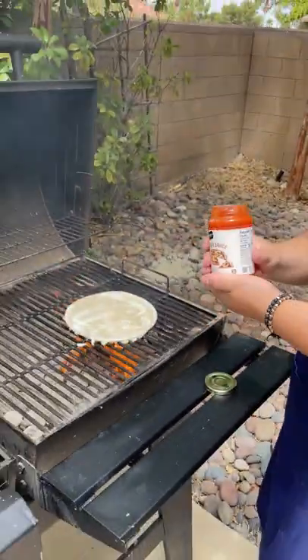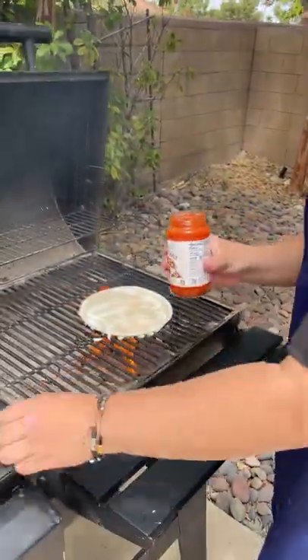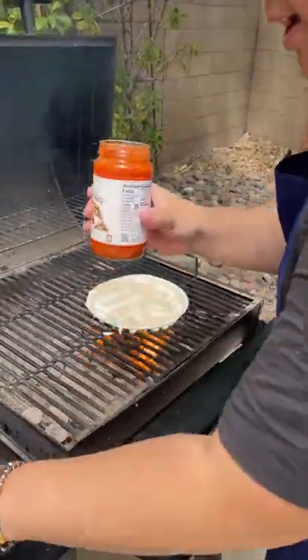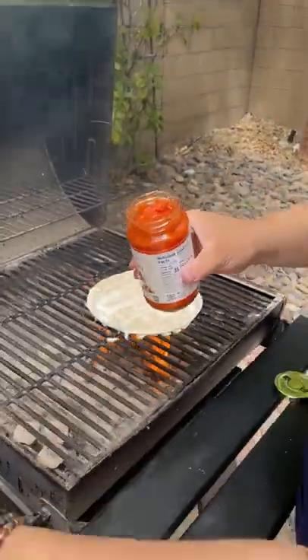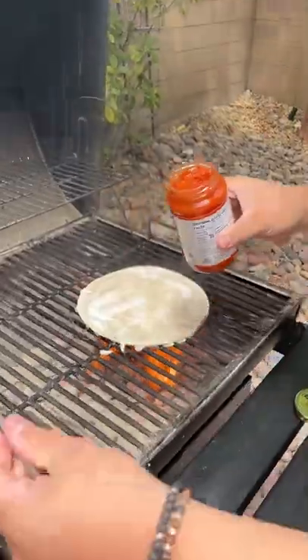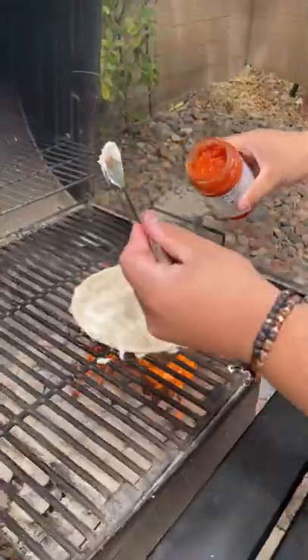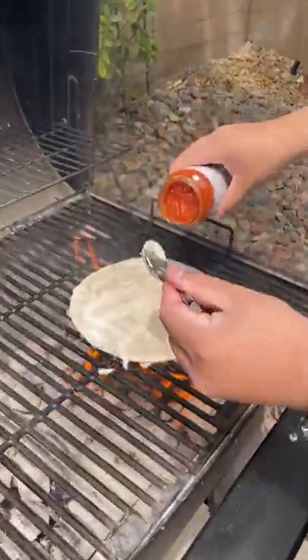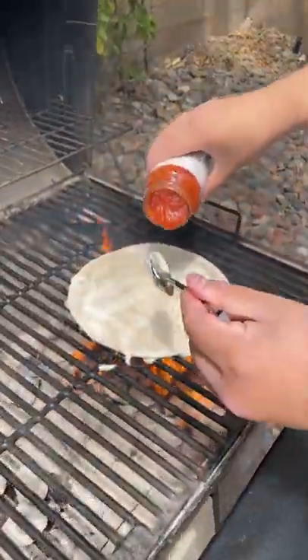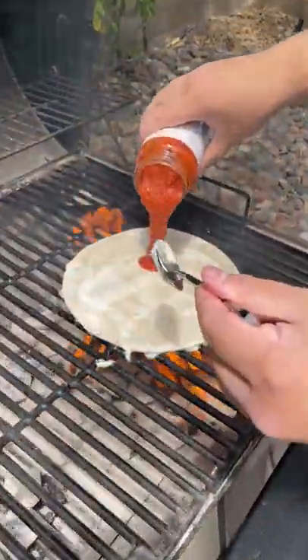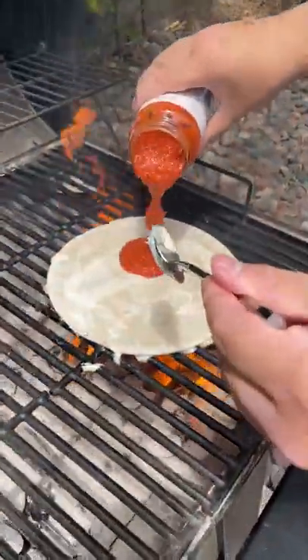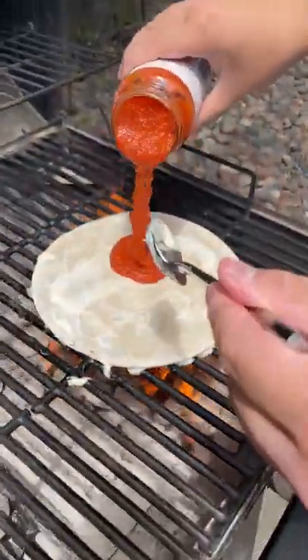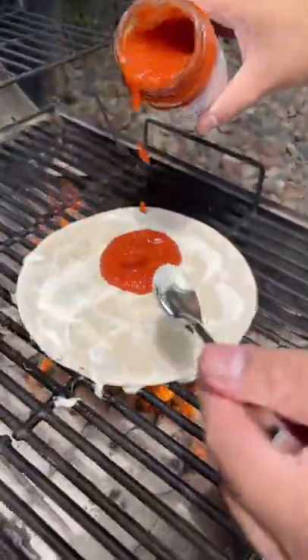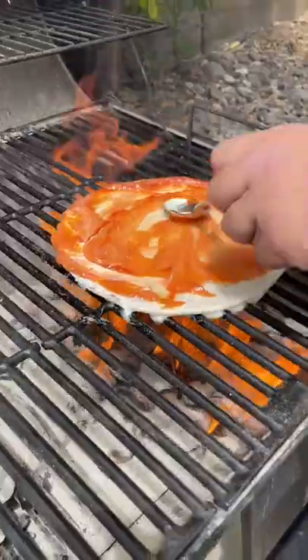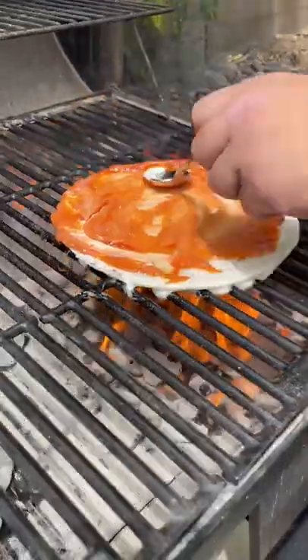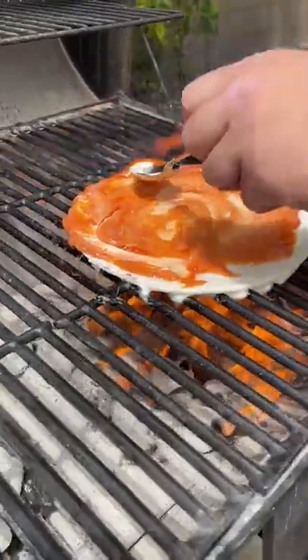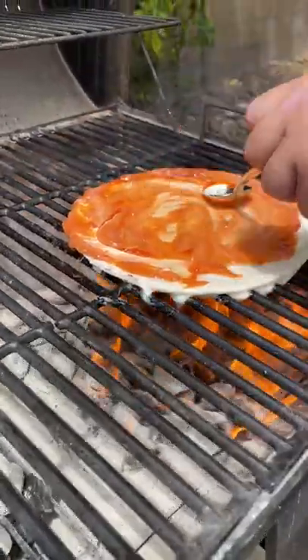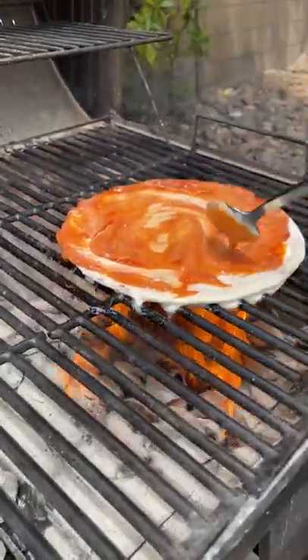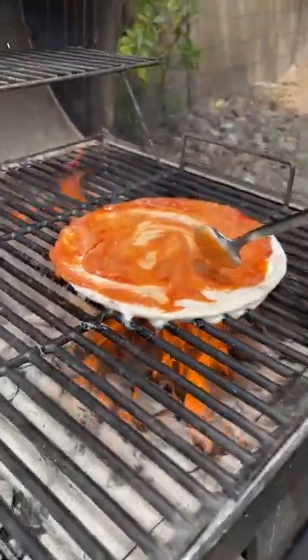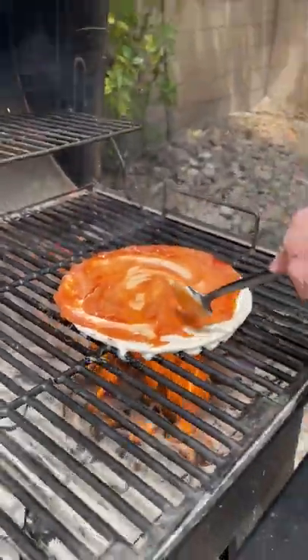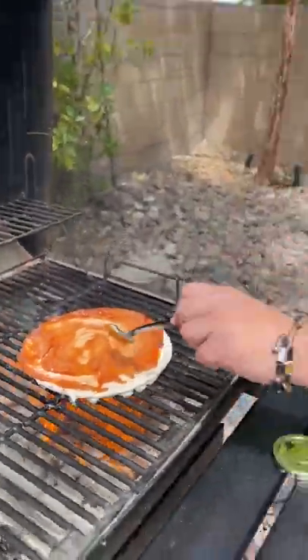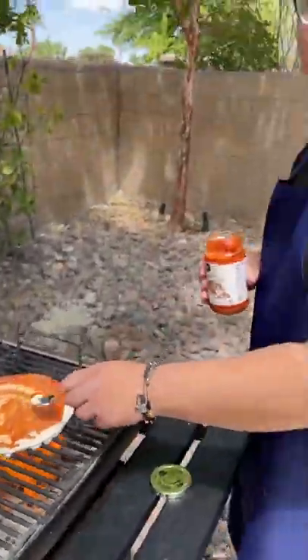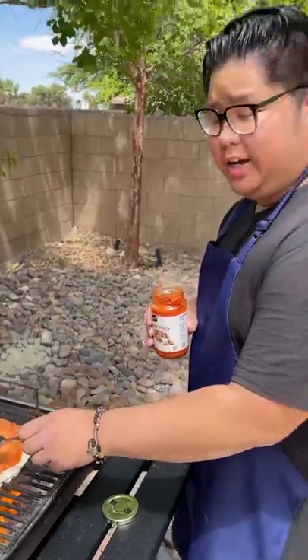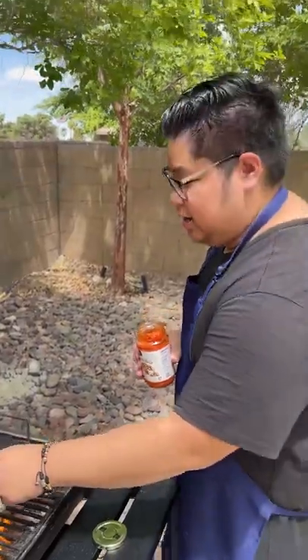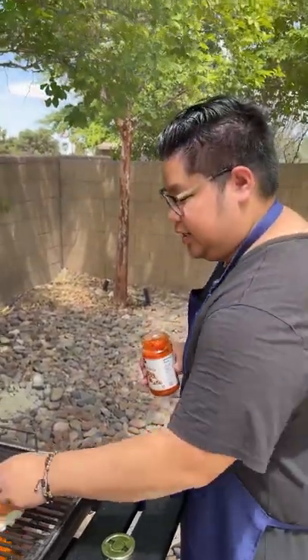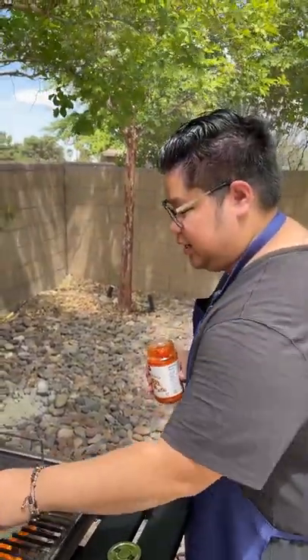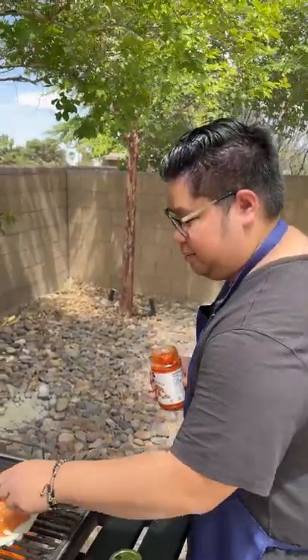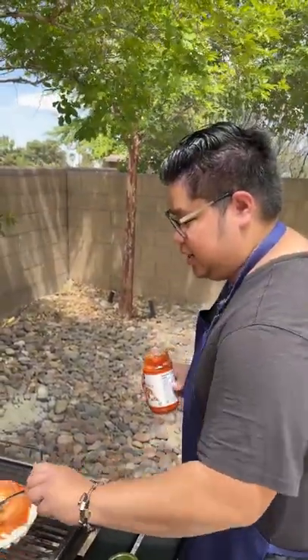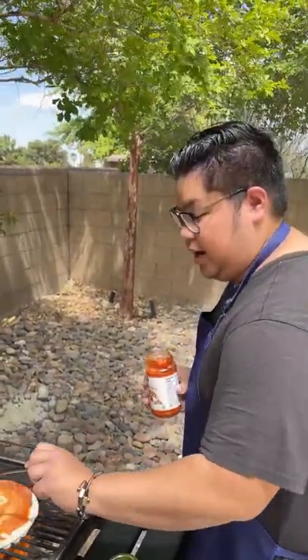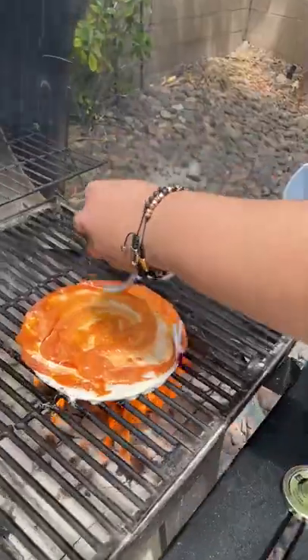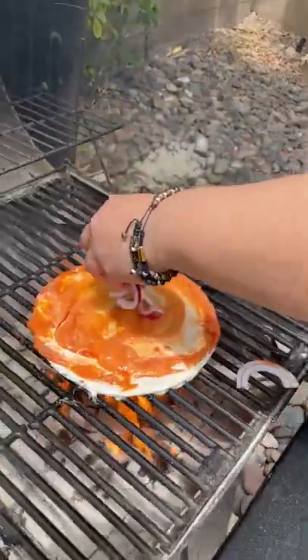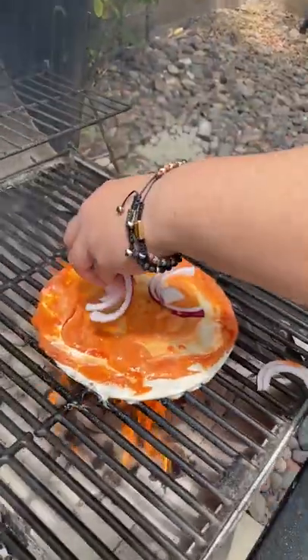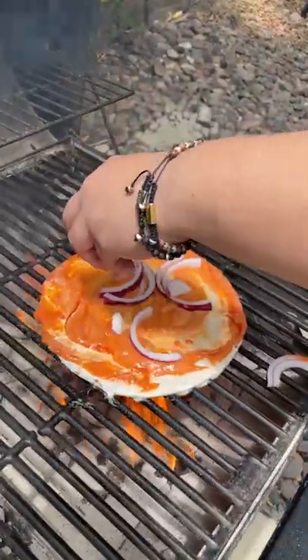You want to get the mayonnaise and put it right on top, like that. And you want the heat. Pizza is not pizza — you have to put it right on top like that.